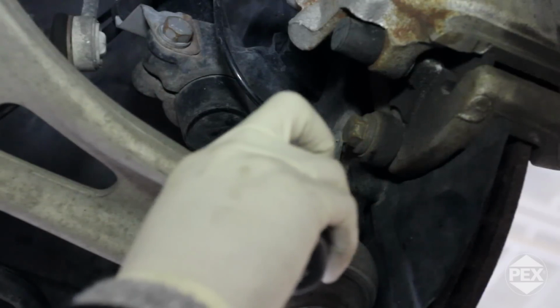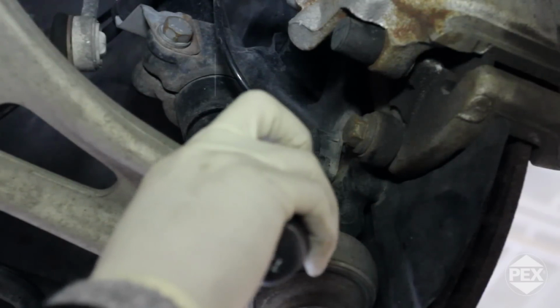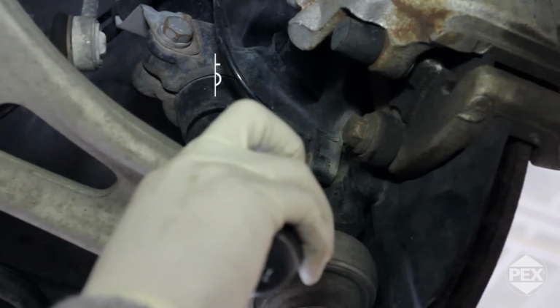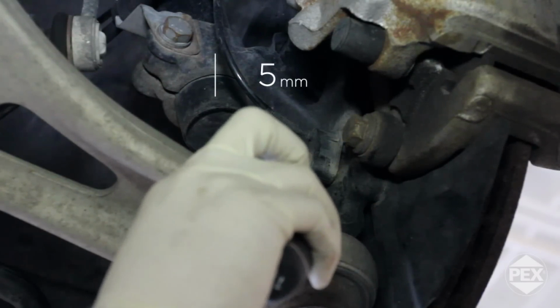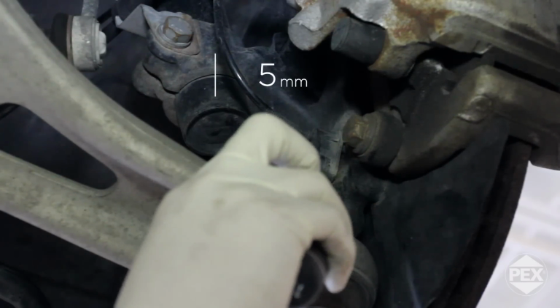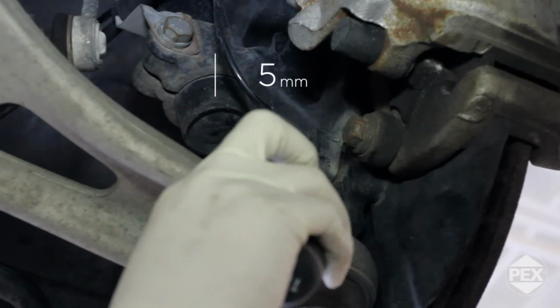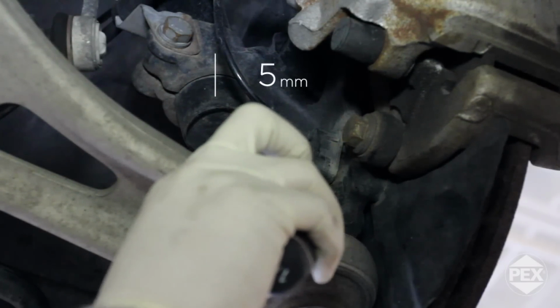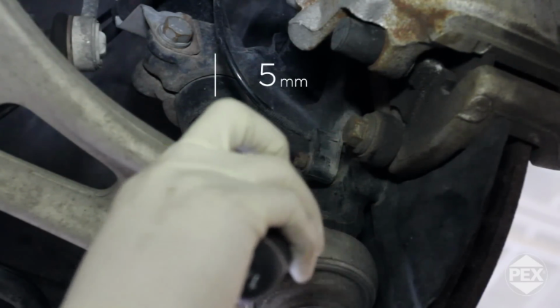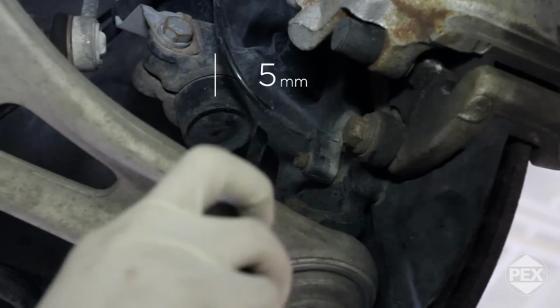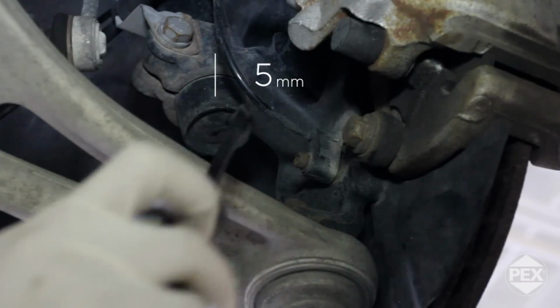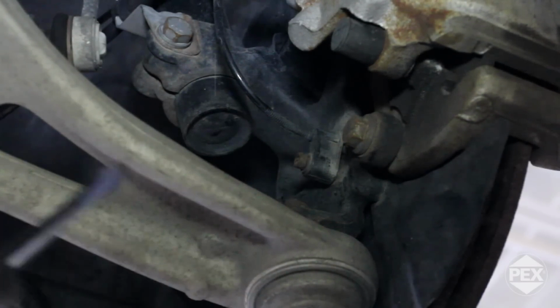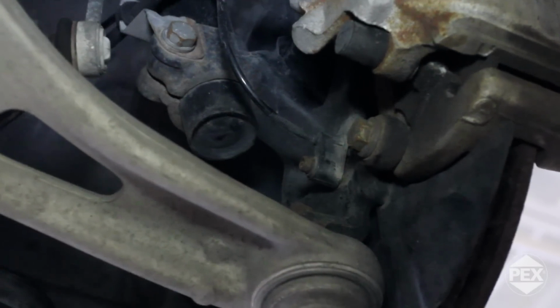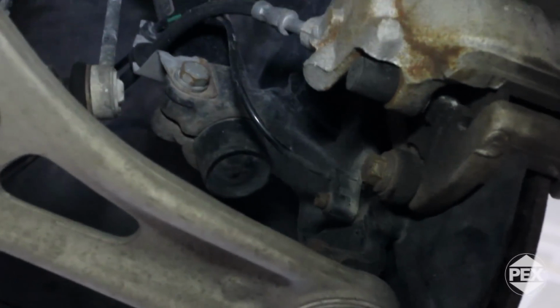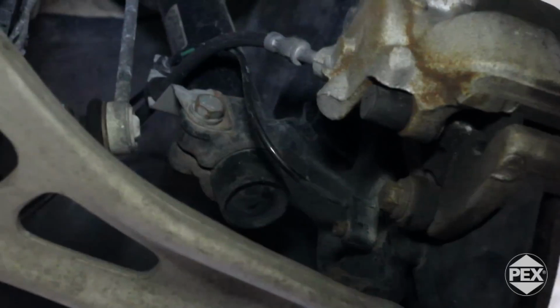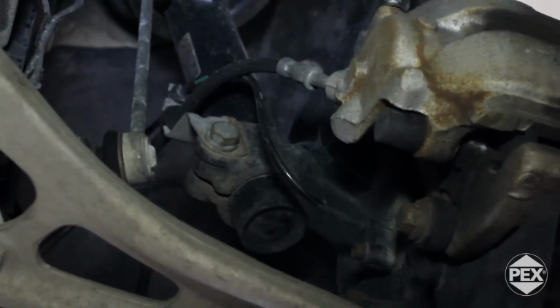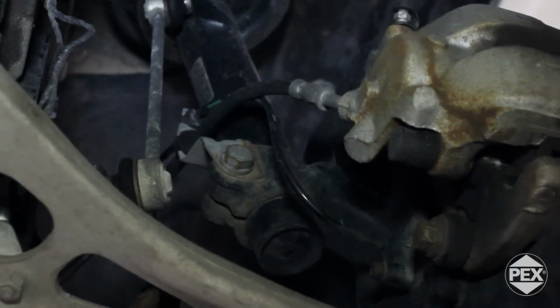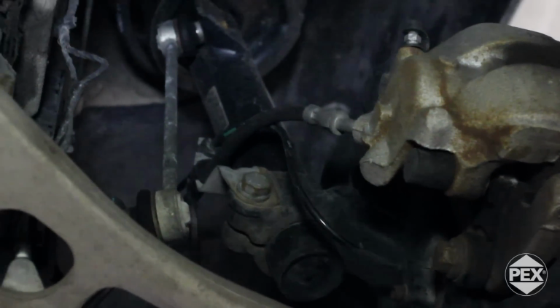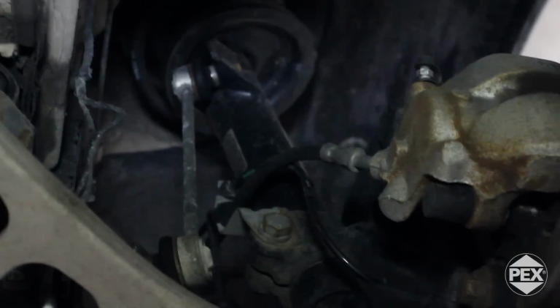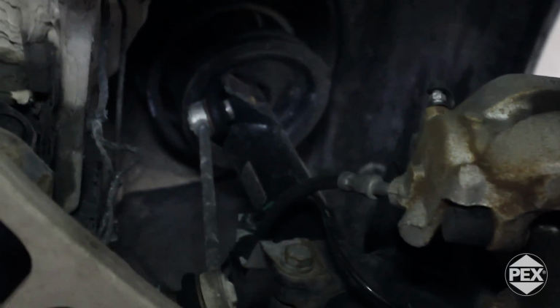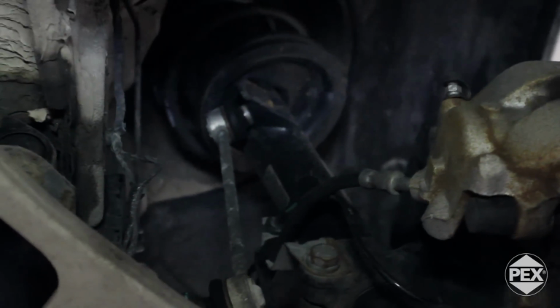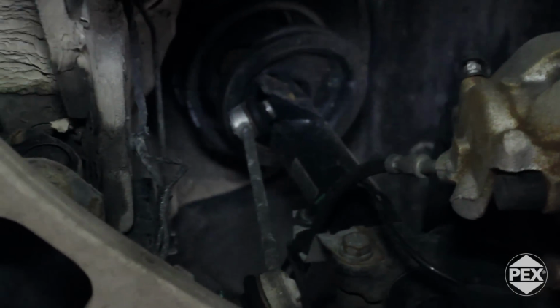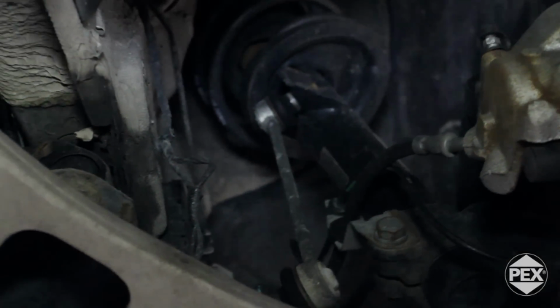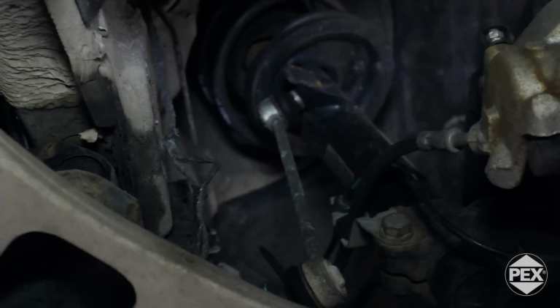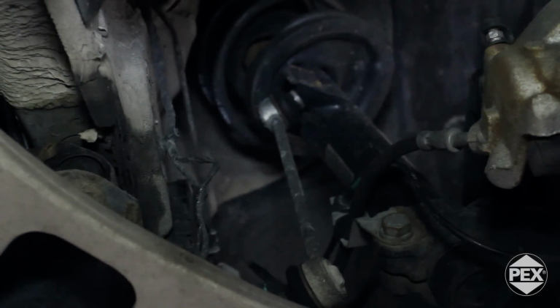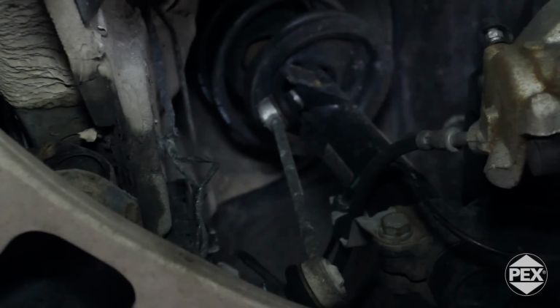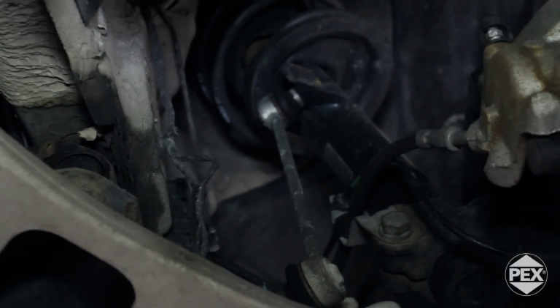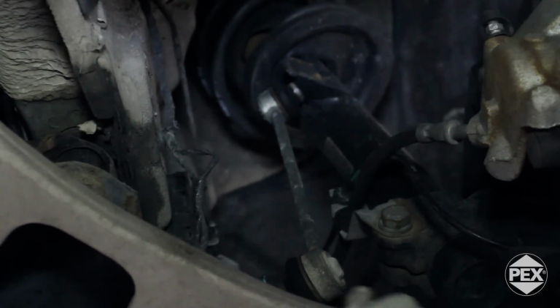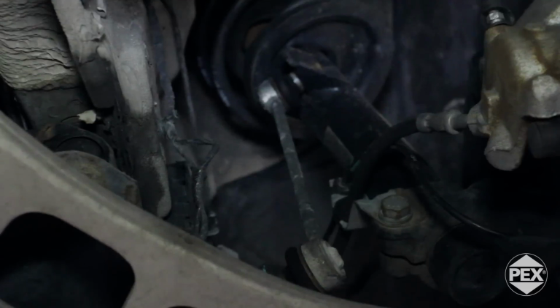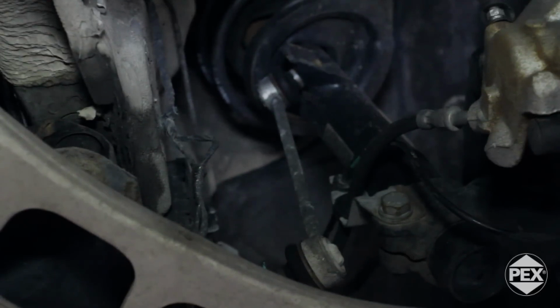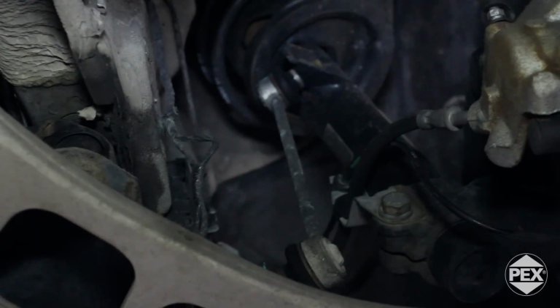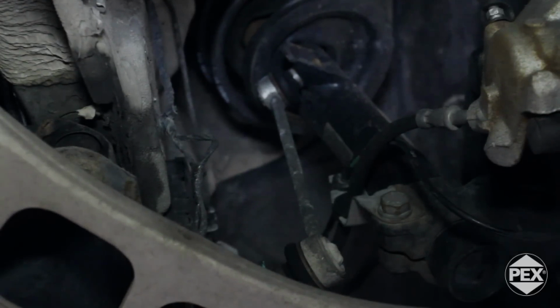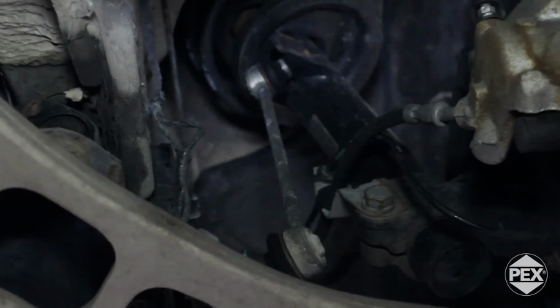We're looking at a 5mm head bolt over here. What also happens is the sensor cable snakes up and snaps in at the back of the strut assembly, and then it goes into this electrical enclosure called a junction box over here.